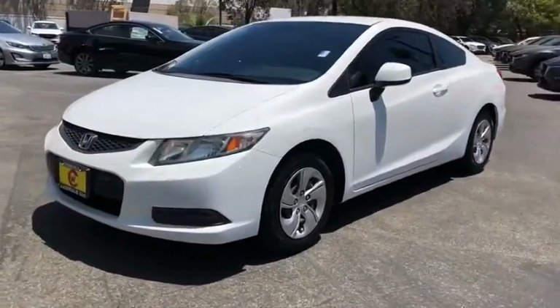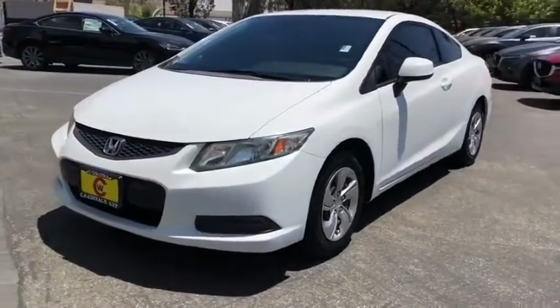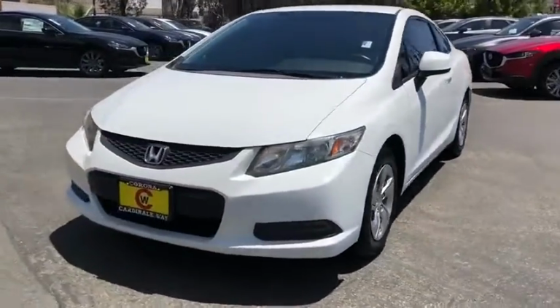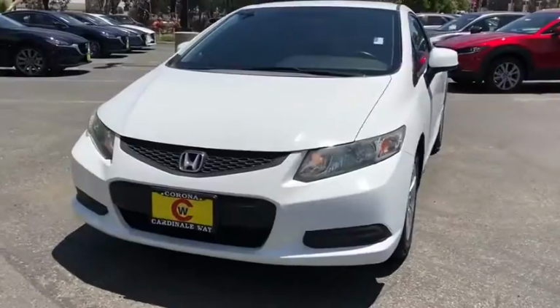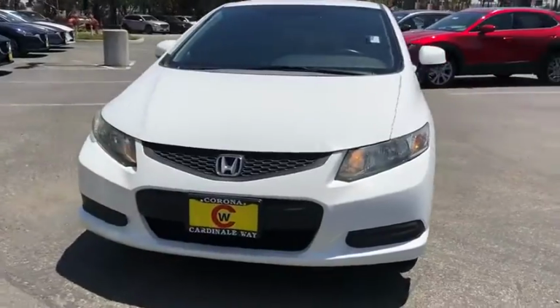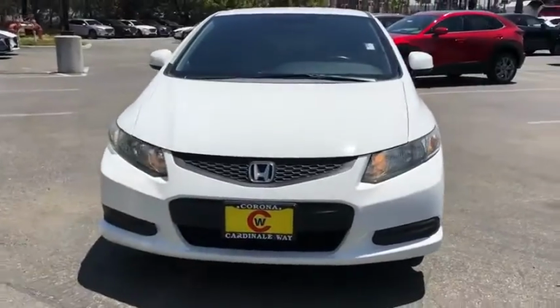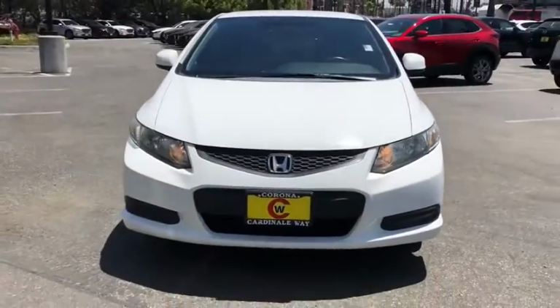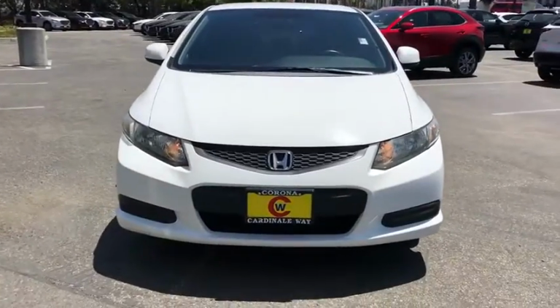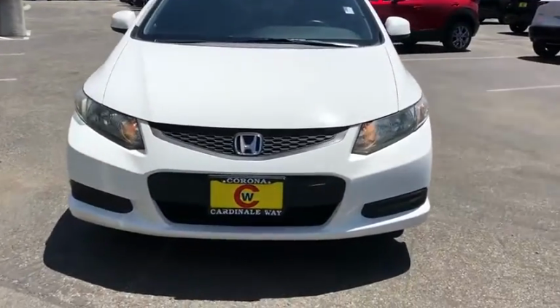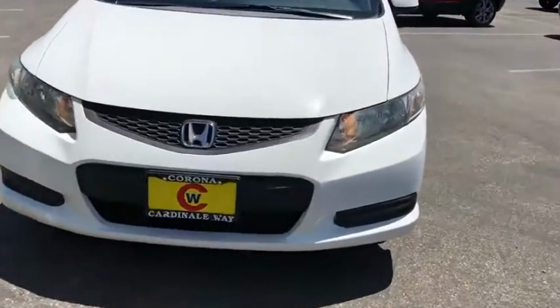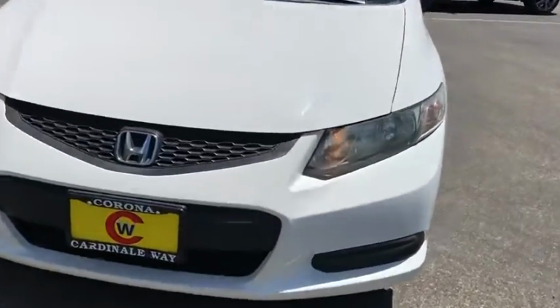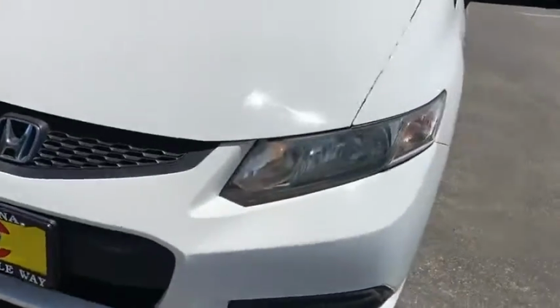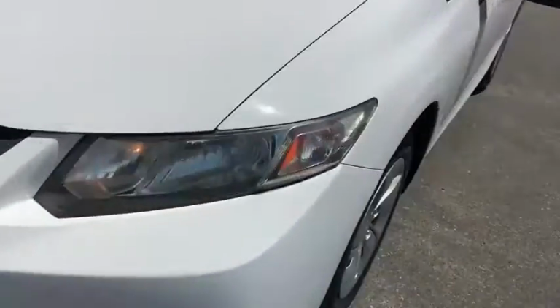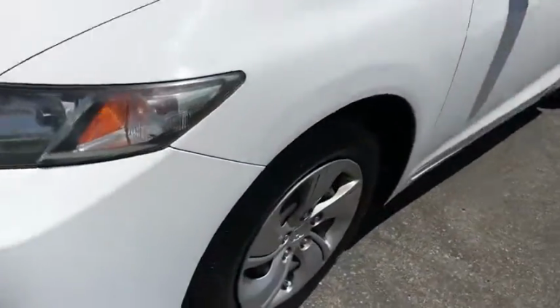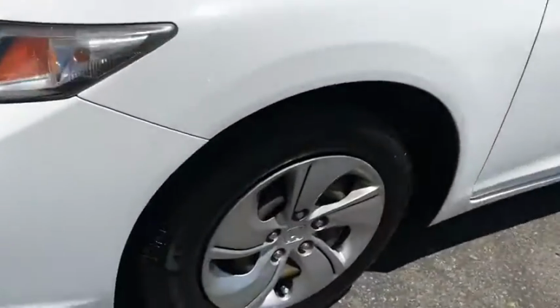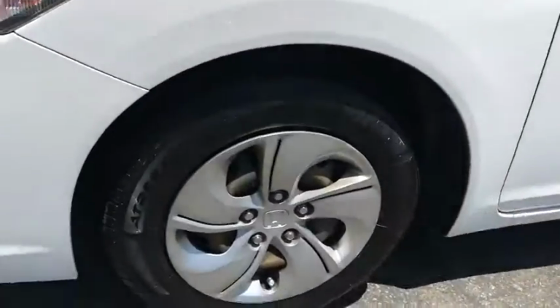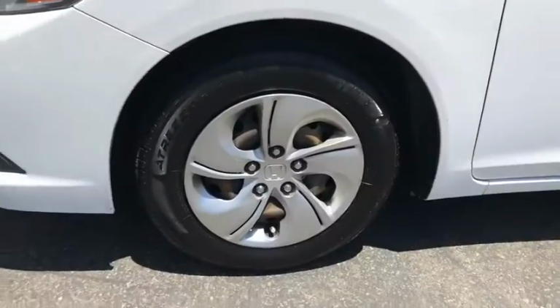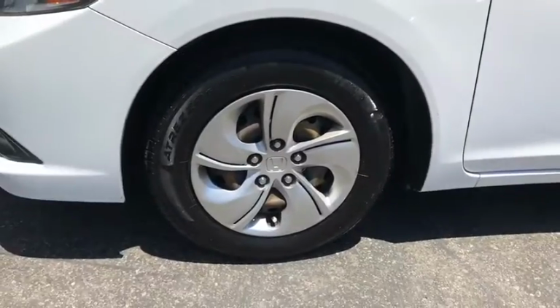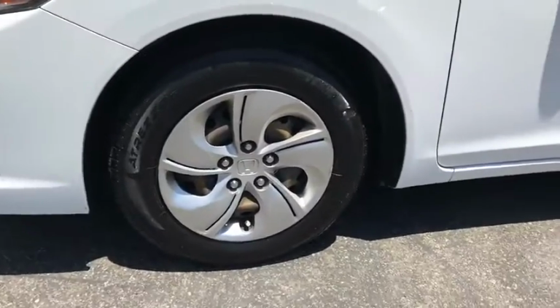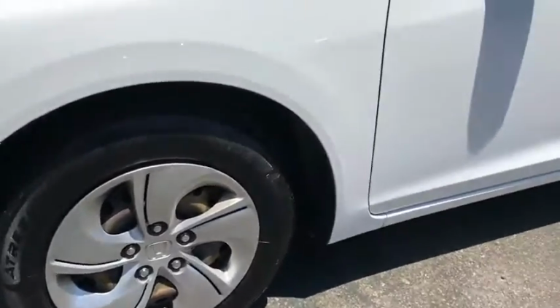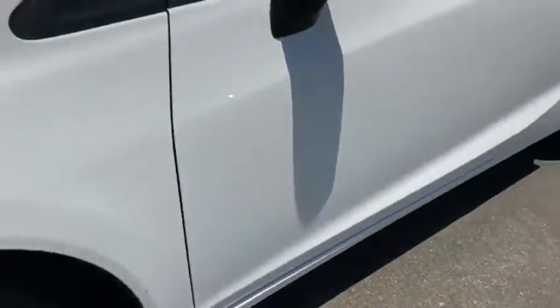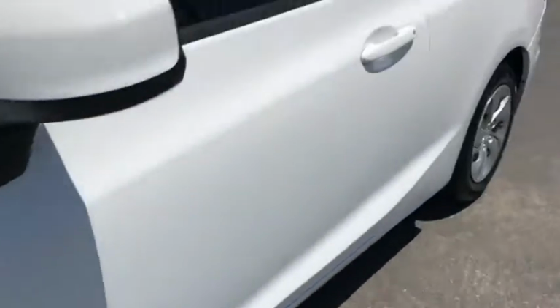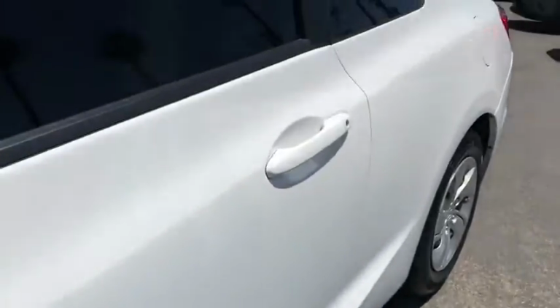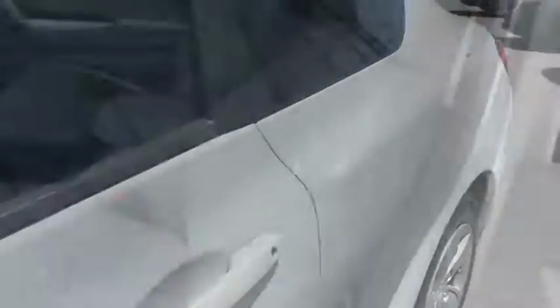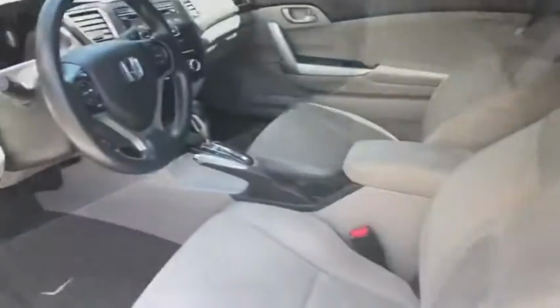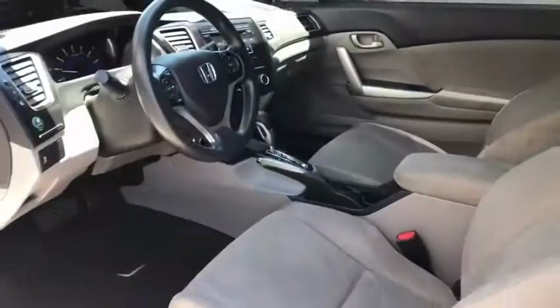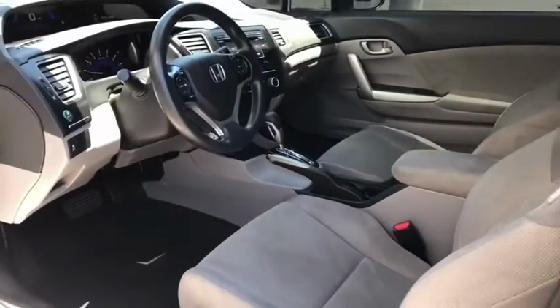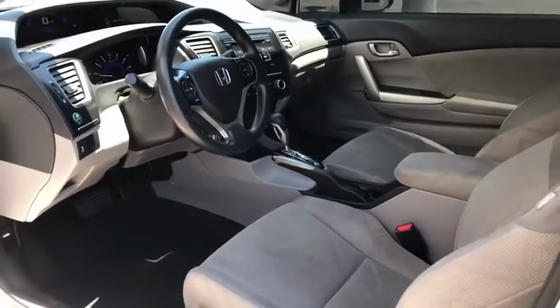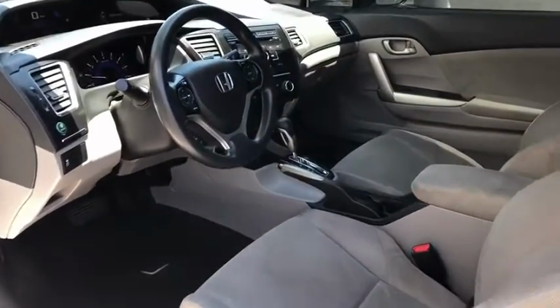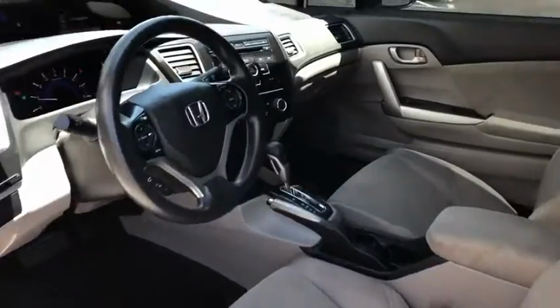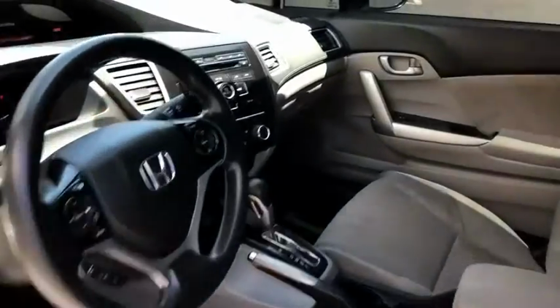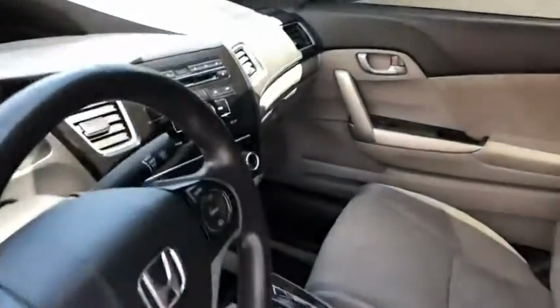Traction control, dual airbags, power steering, trip computer, rear window defroster, power windows, security system, electronic stability control, CD player, brake assist, tachometer, panic alarm.